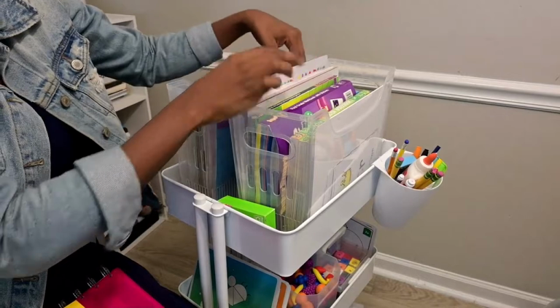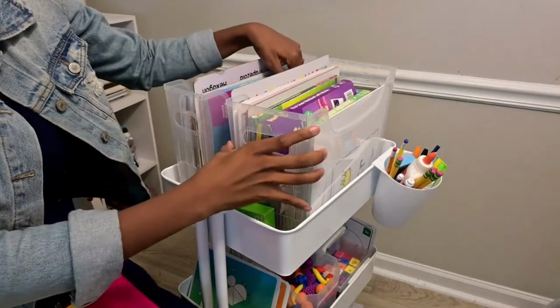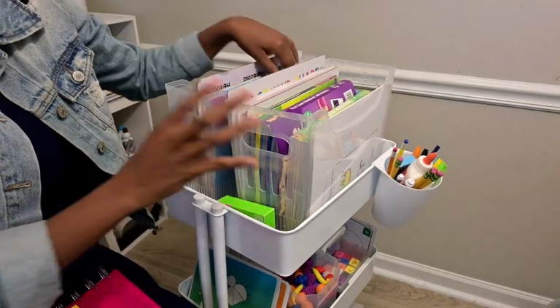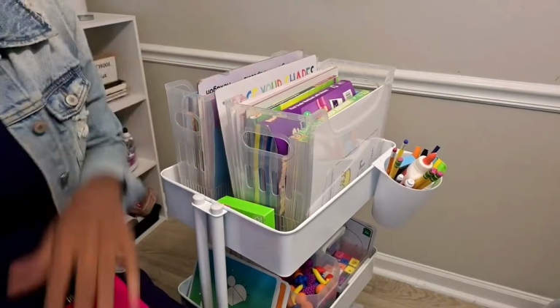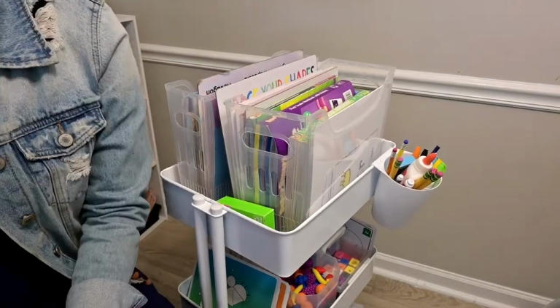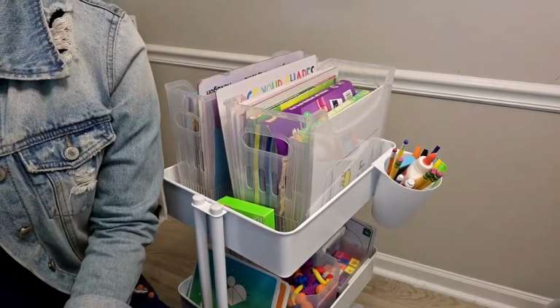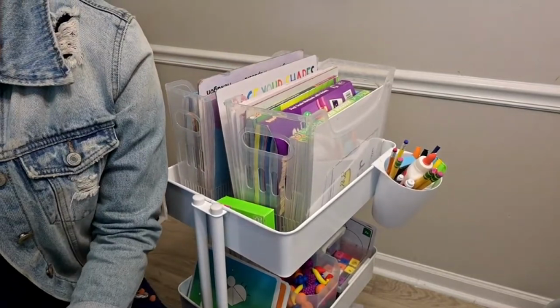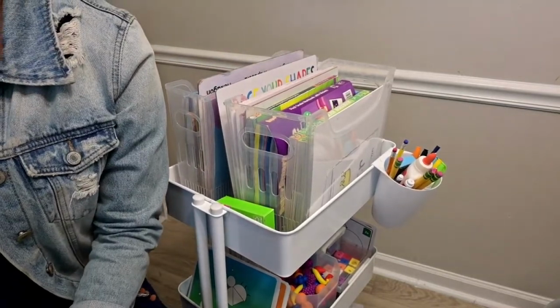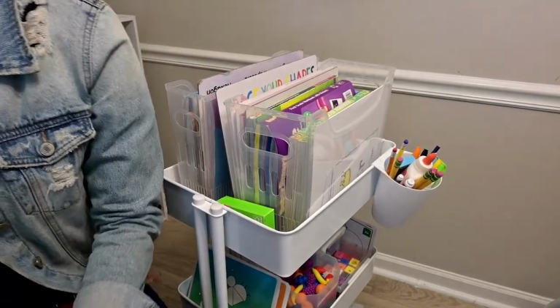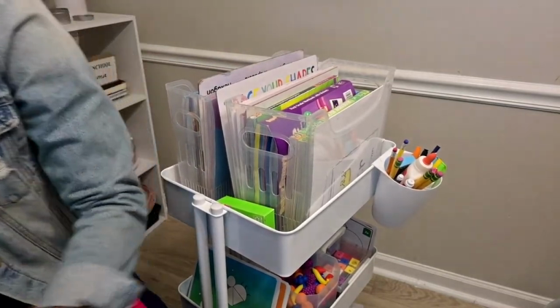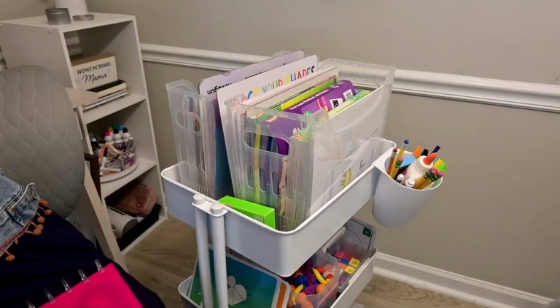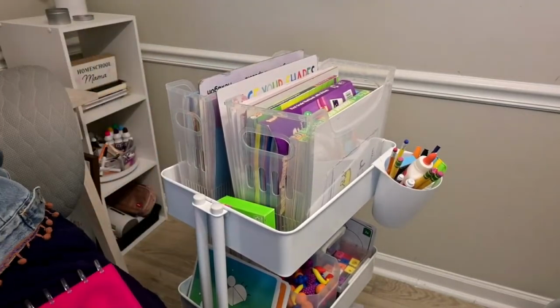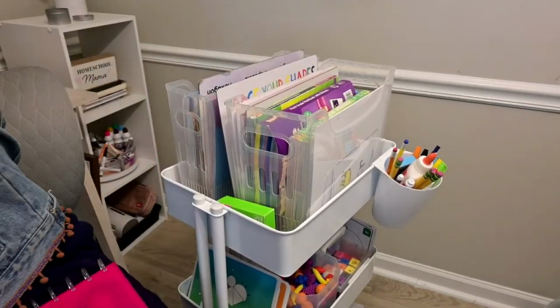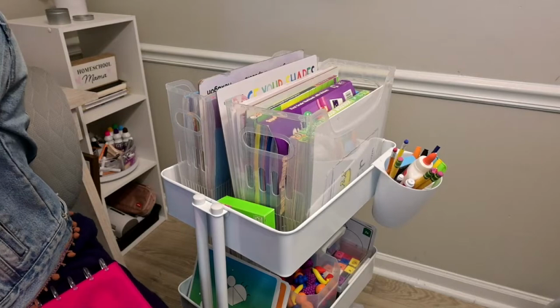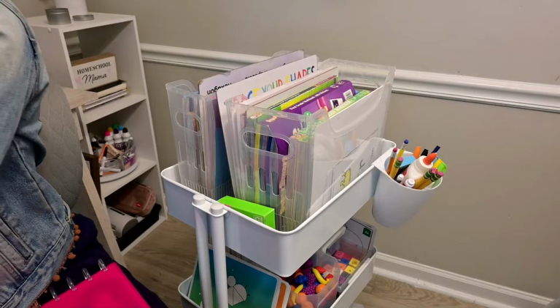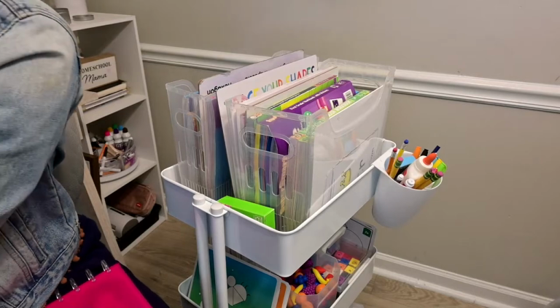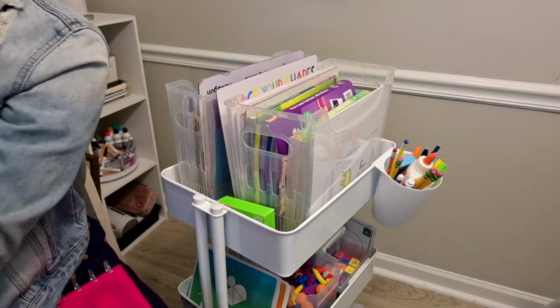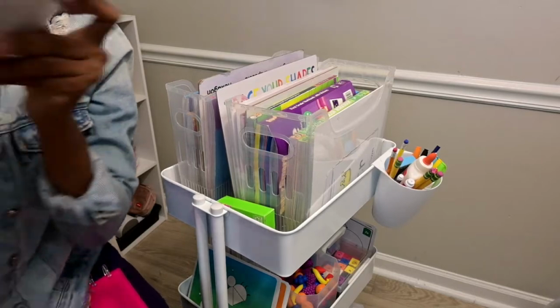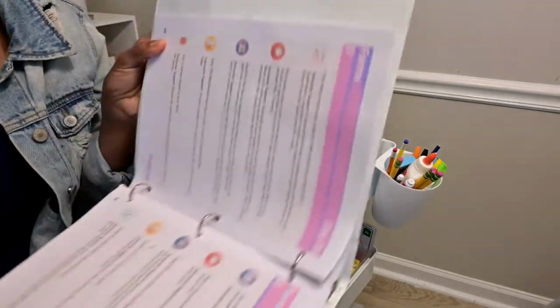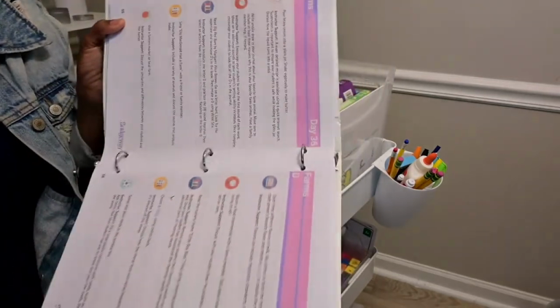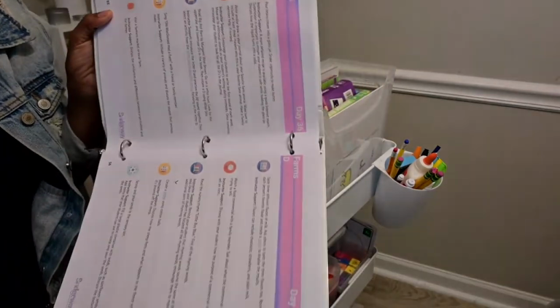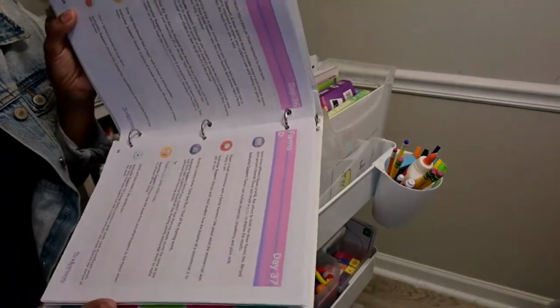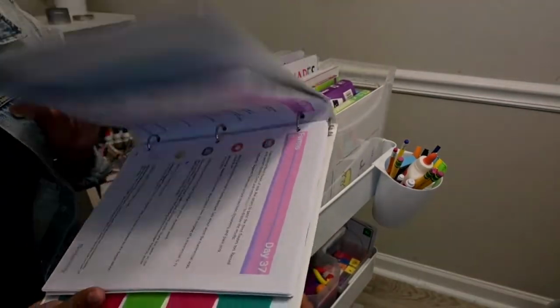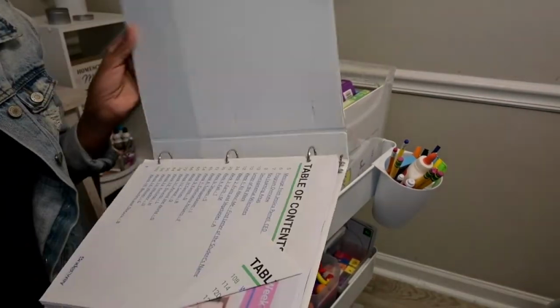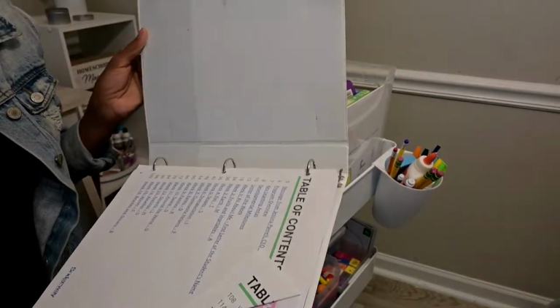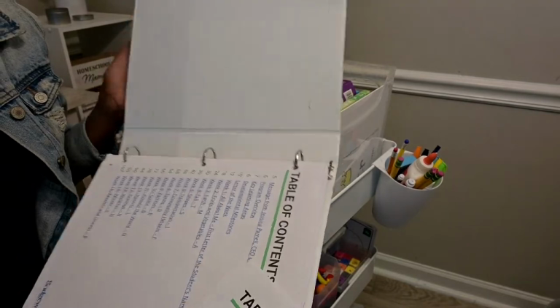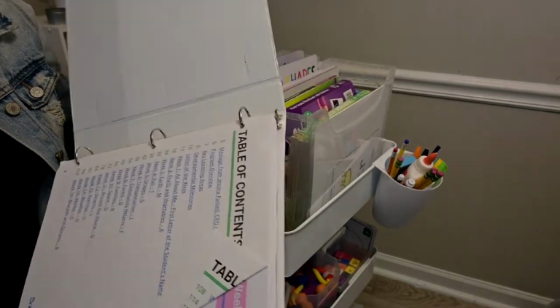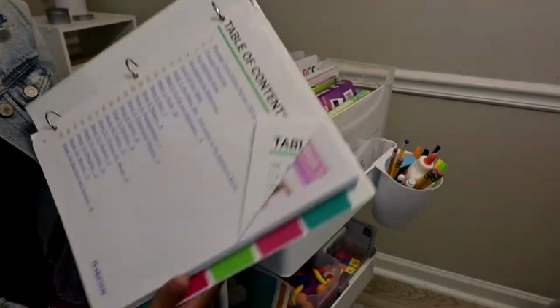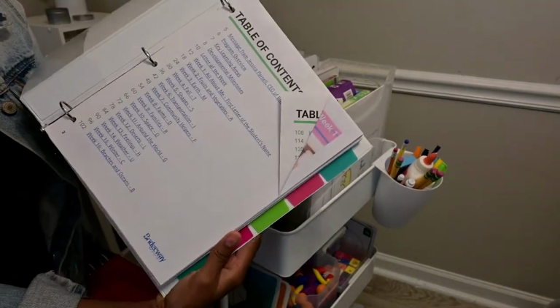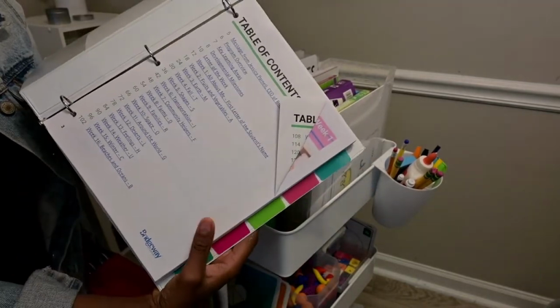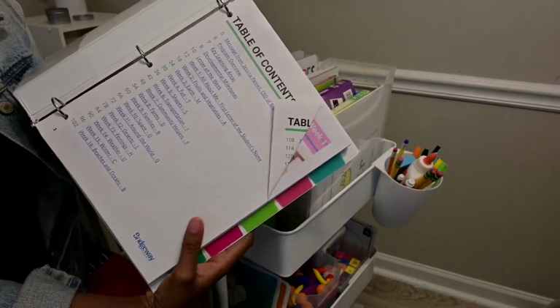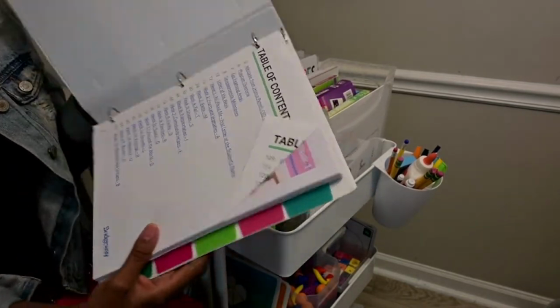In the middle, I usually put the main curriculum binder. This is the curriculum I use for Kazaya just to give the themes of the week, and I showed this in the curriculum video as well. I house it right here just so it can fit.